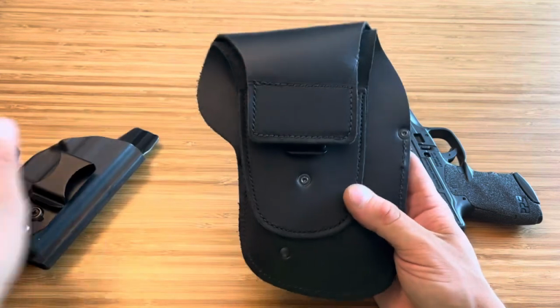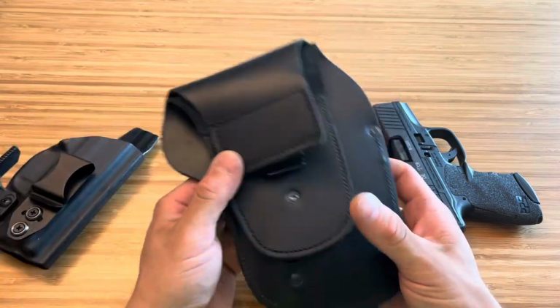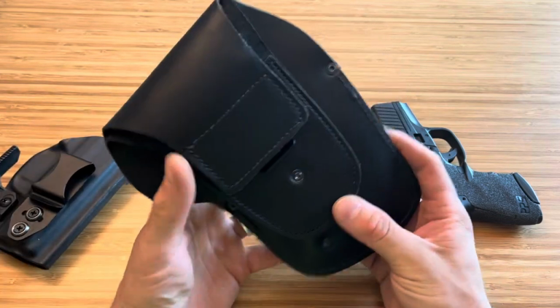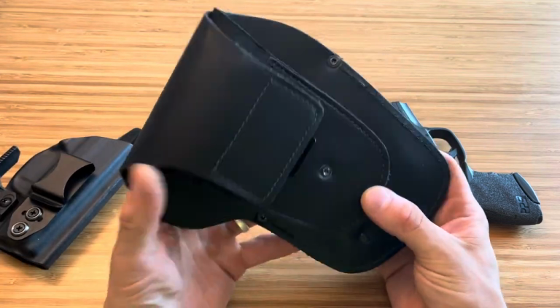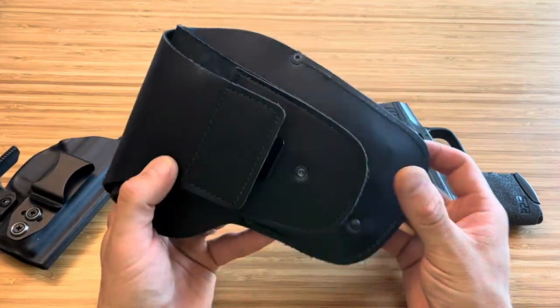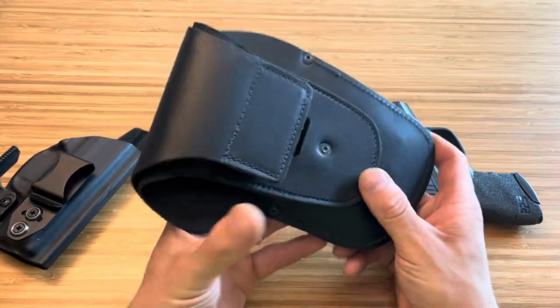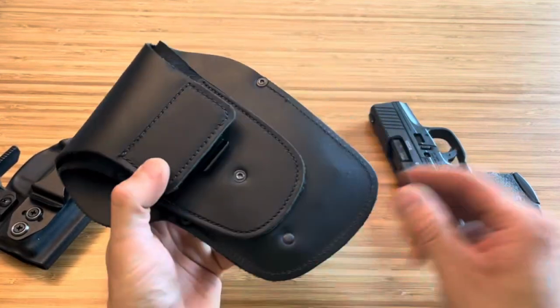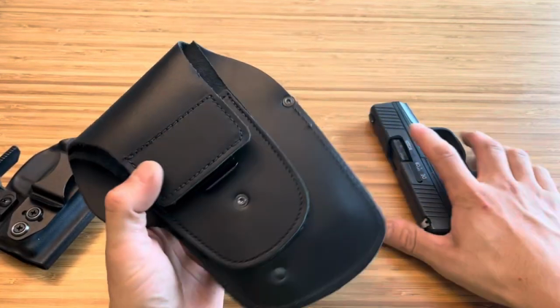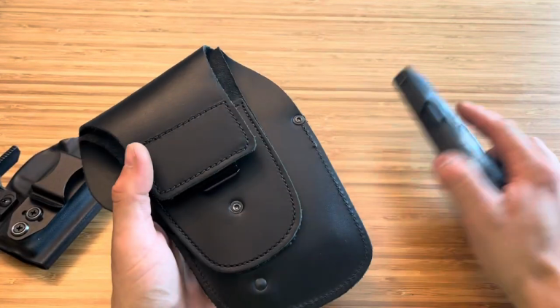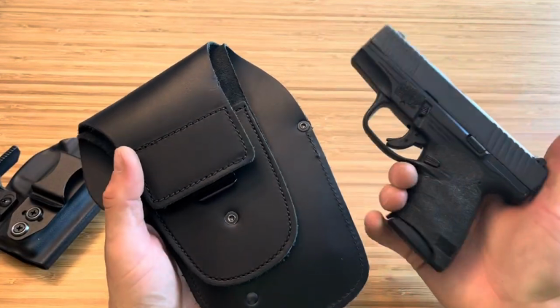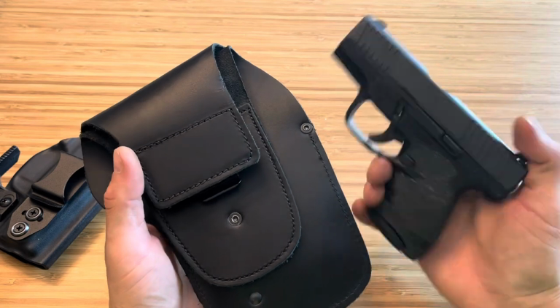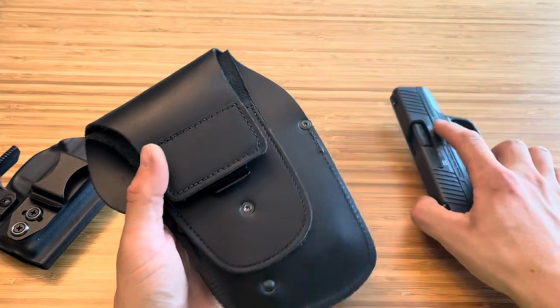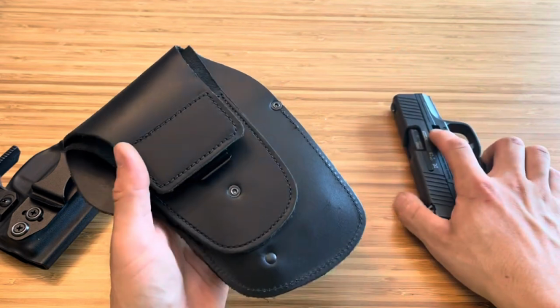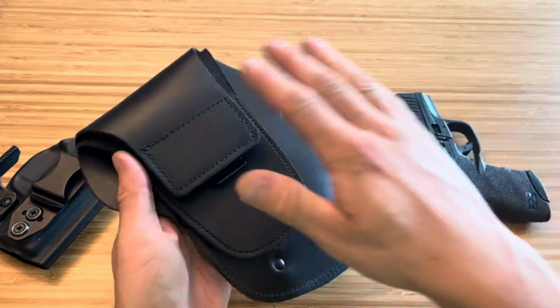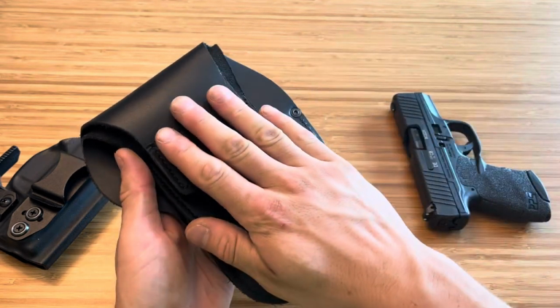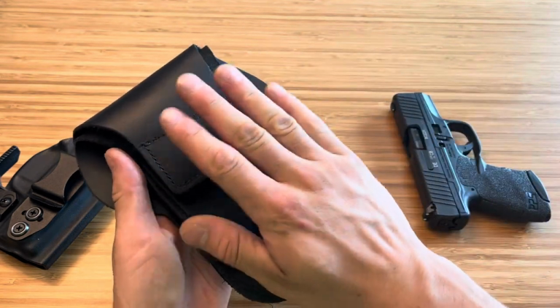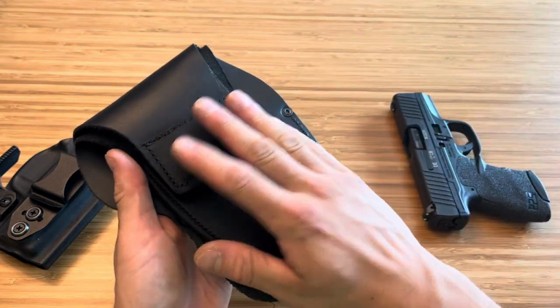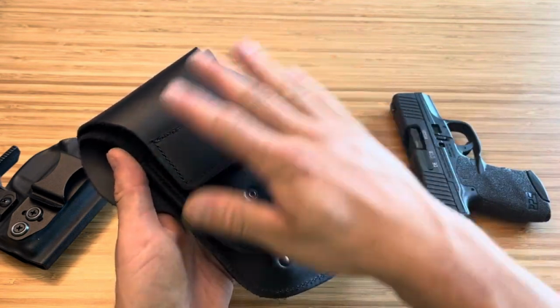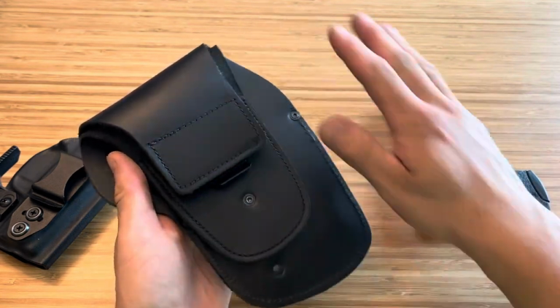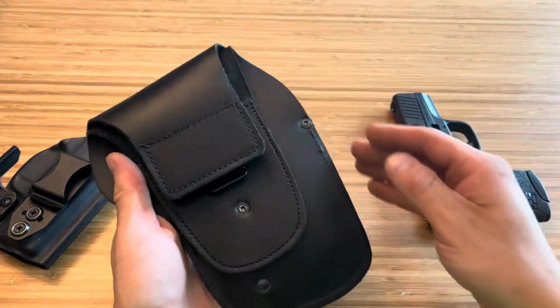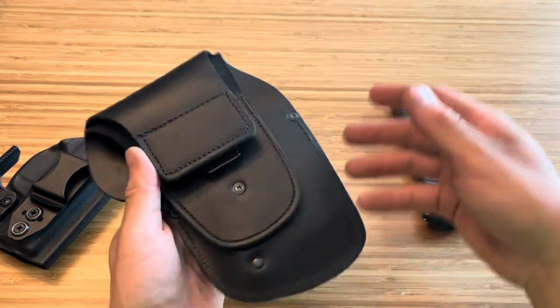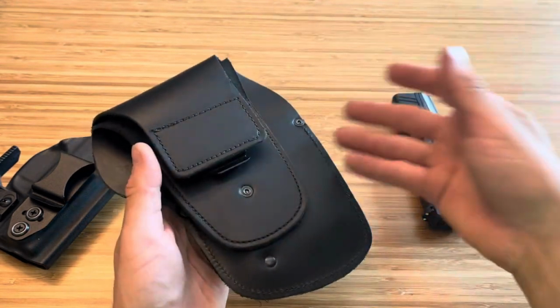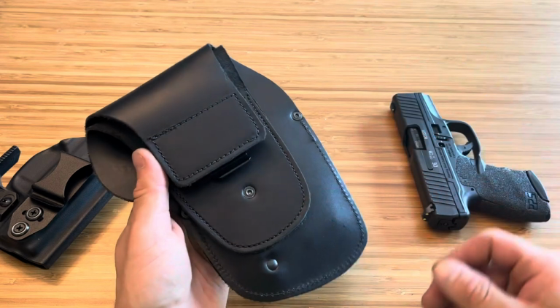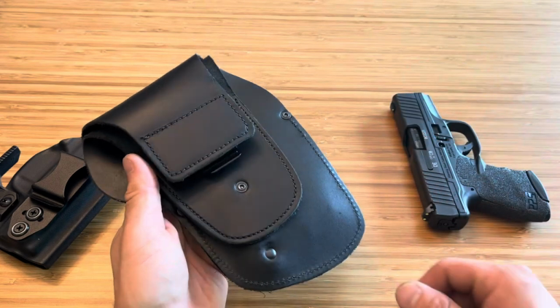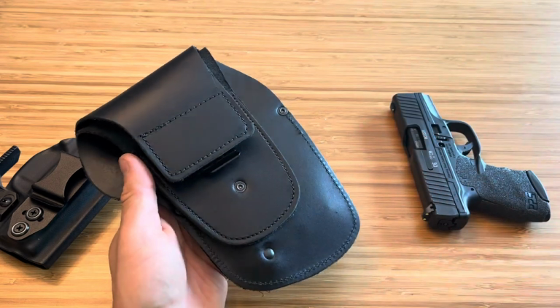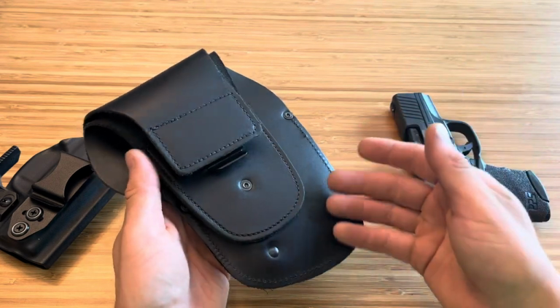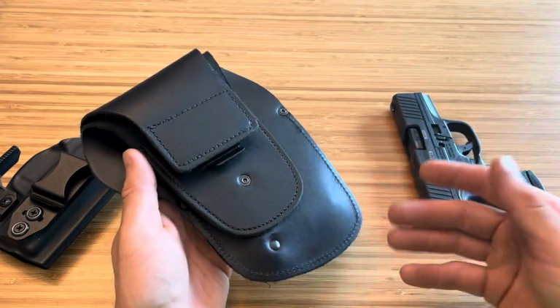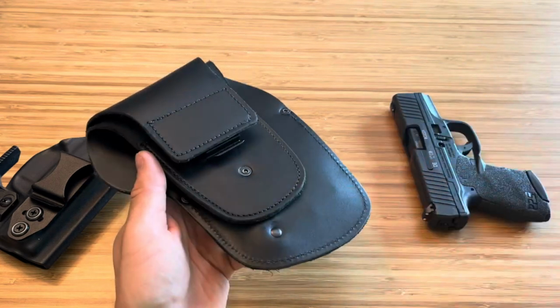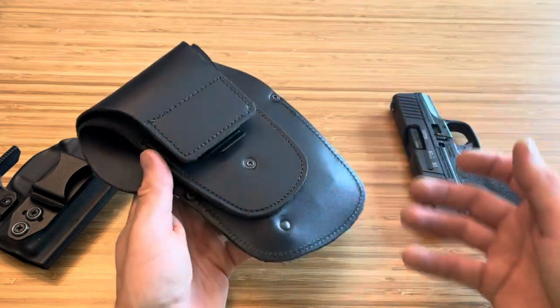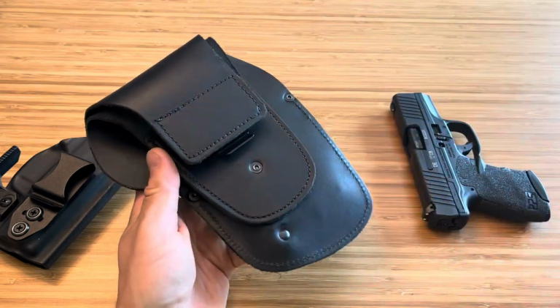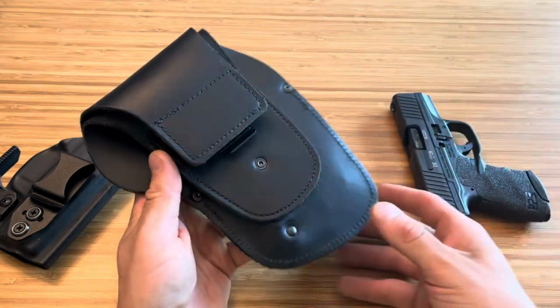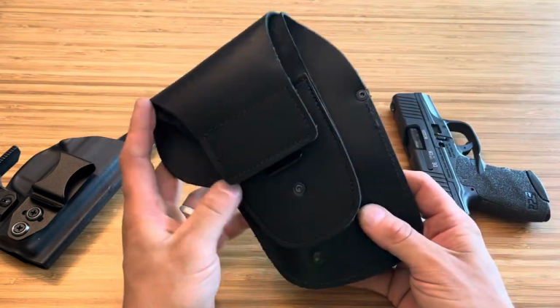Basically, you go on their website and you select roughly which firearm you have, and it's a holster sized for multiple firearms. You can put a Glock 43 in here, you can put other single stacks — probably an XDS, a Shield, and so on.